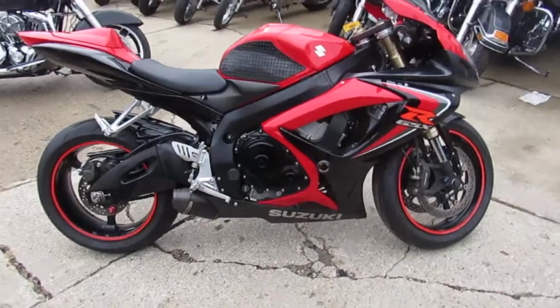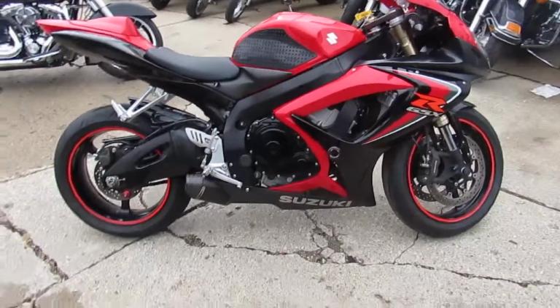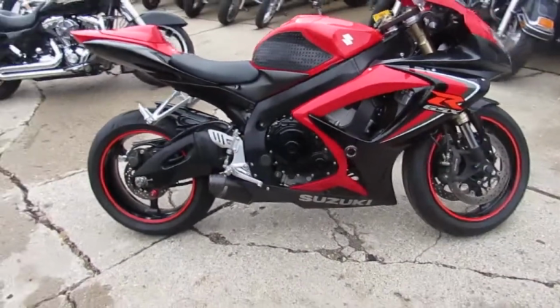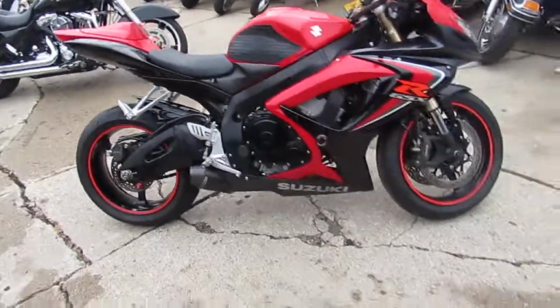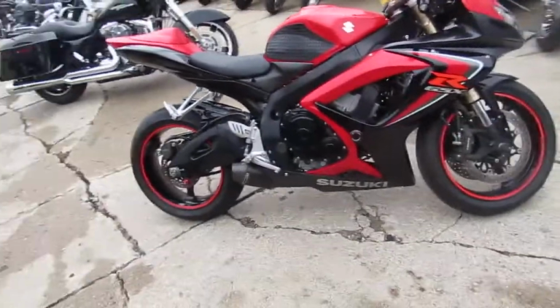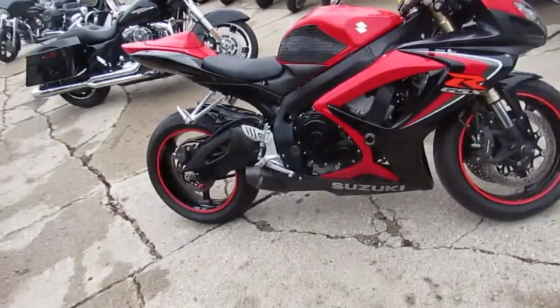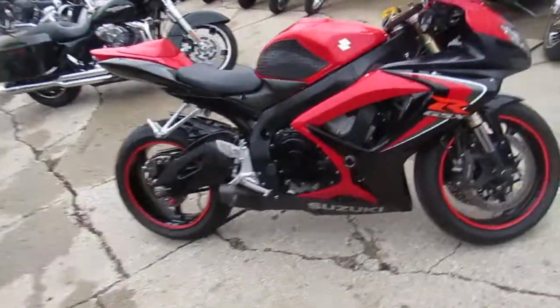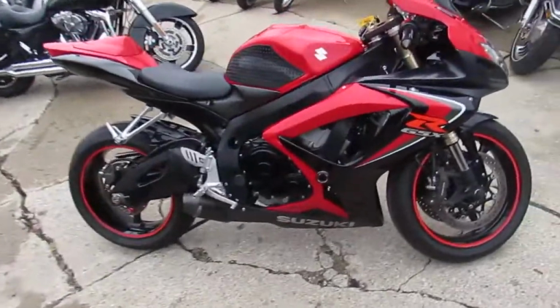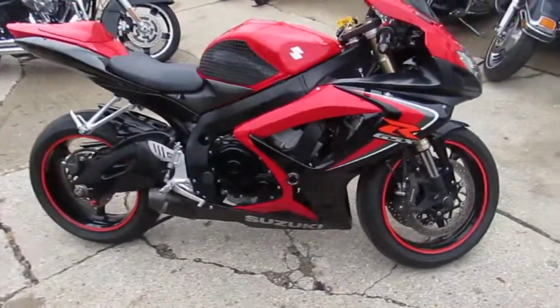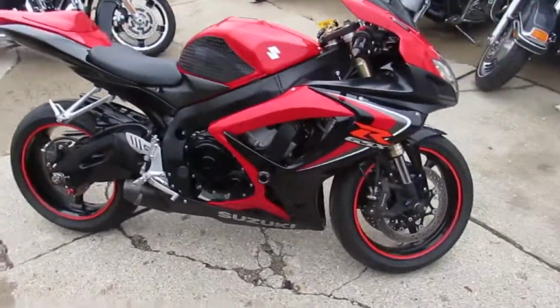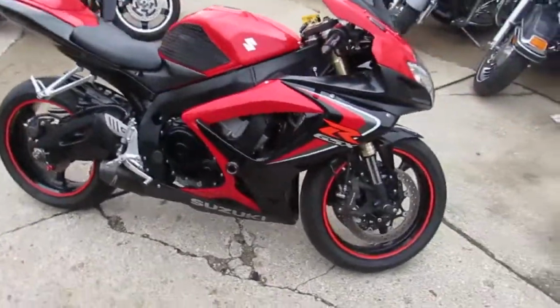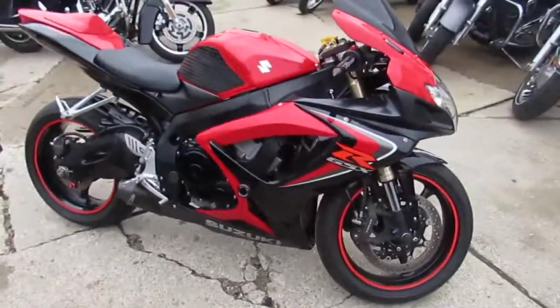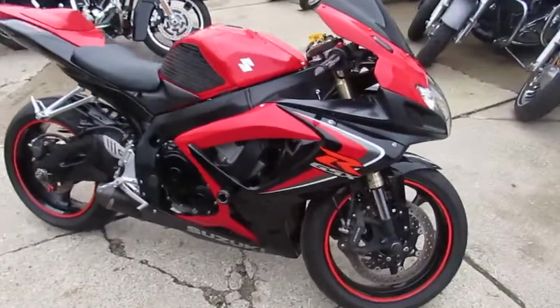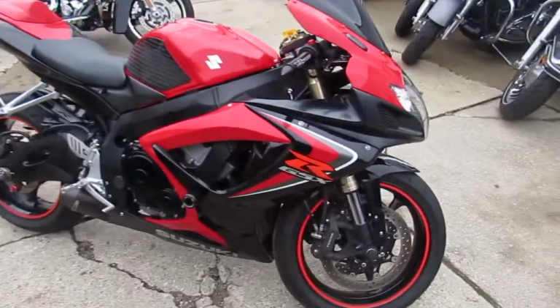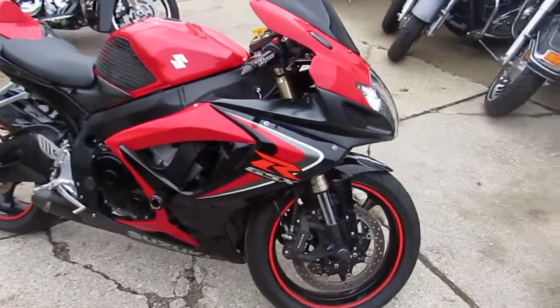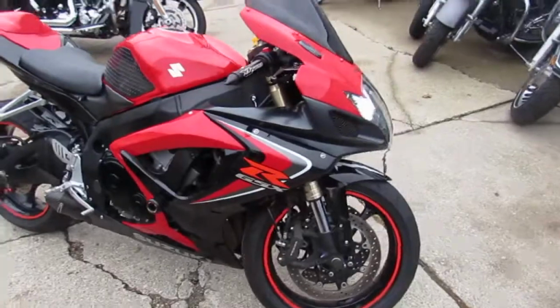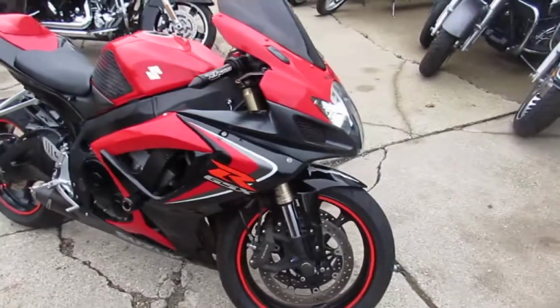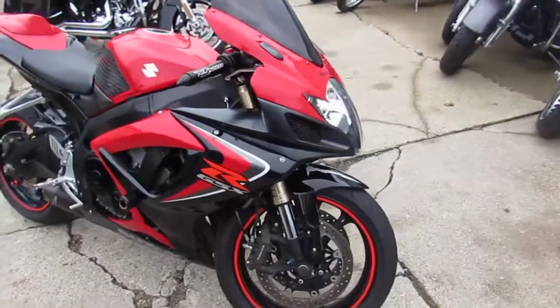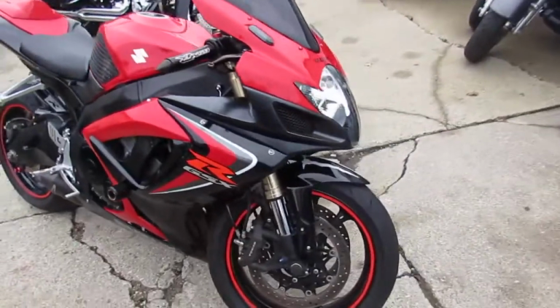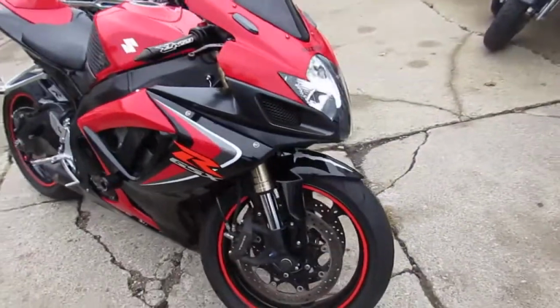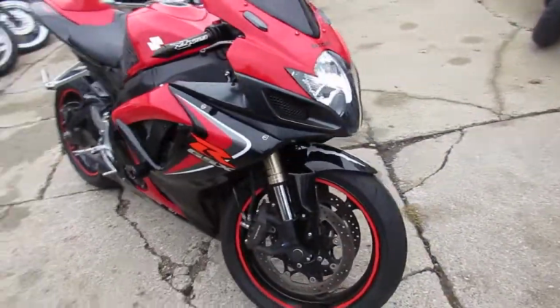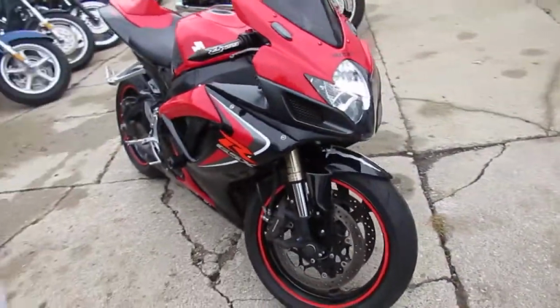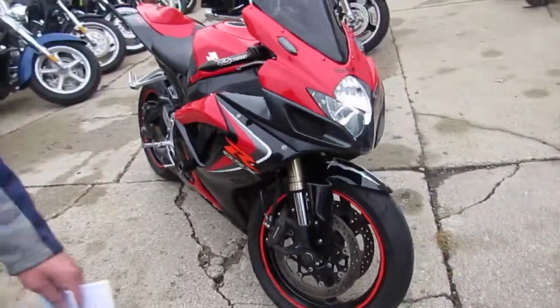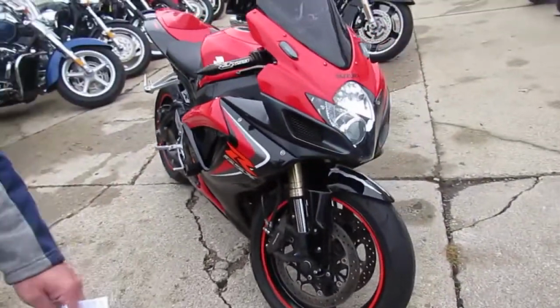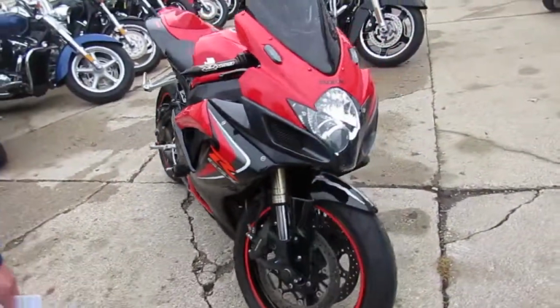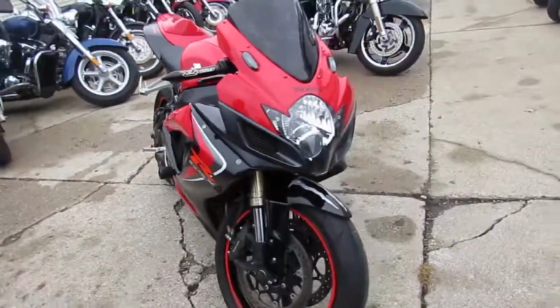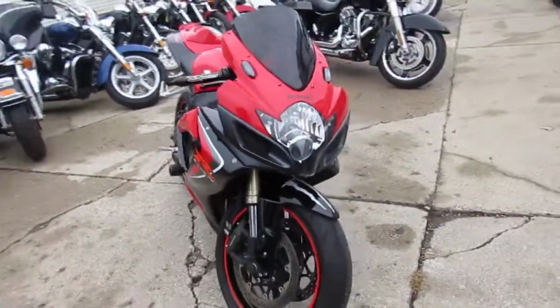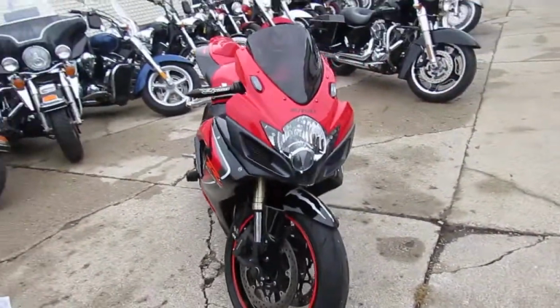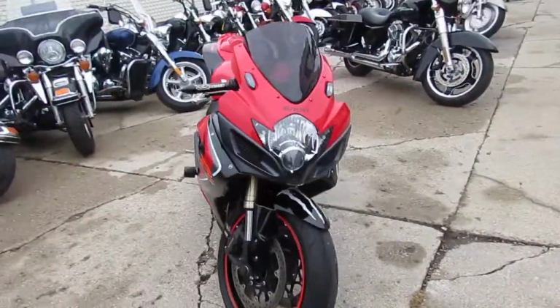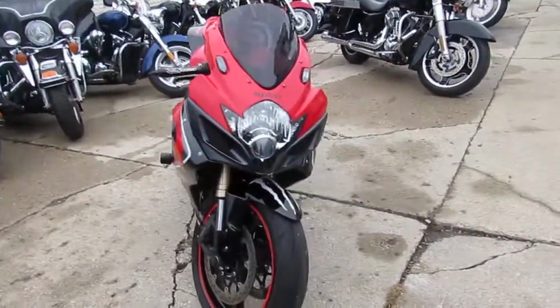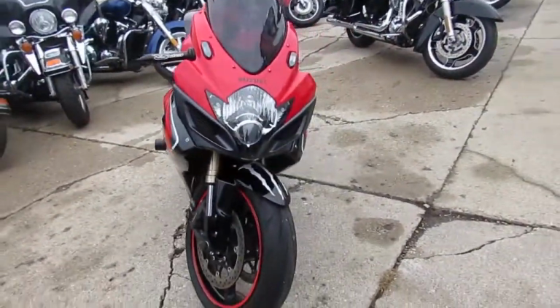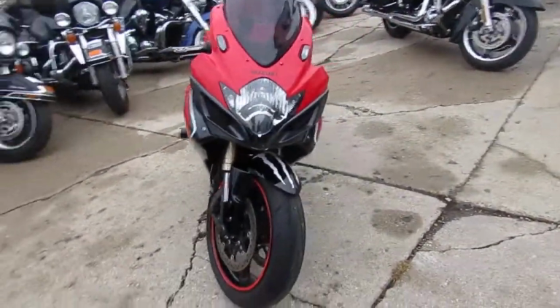Hey guys, it's Approval Powersports doing some videos on the — we got over 300, I don't know, what do you think Andrew? 350 new used bikes in the last 4 or 5 semis.